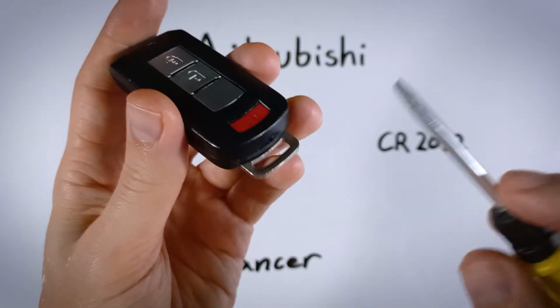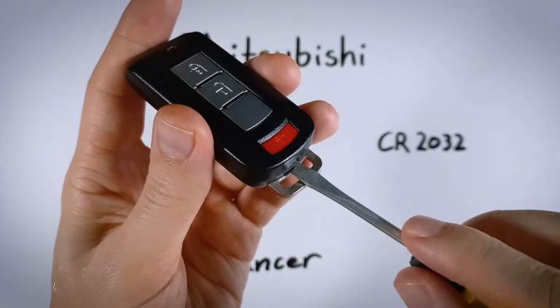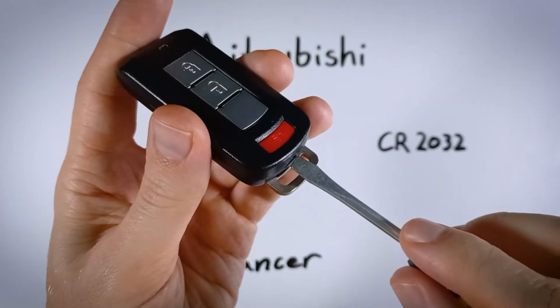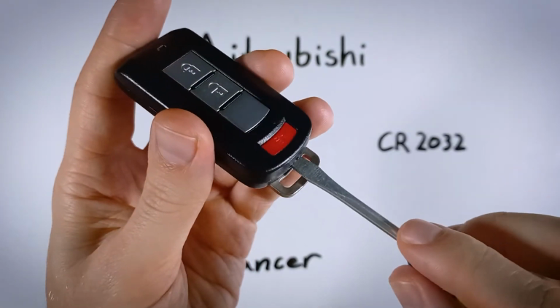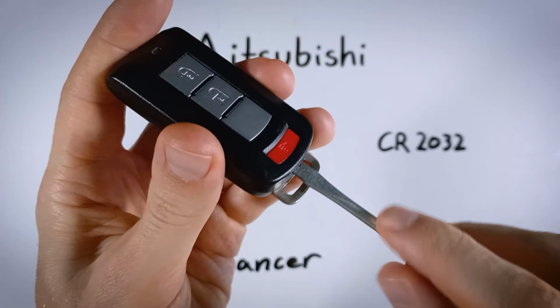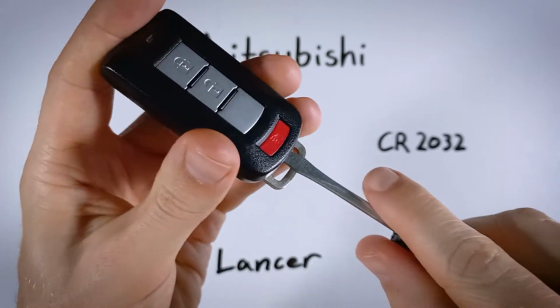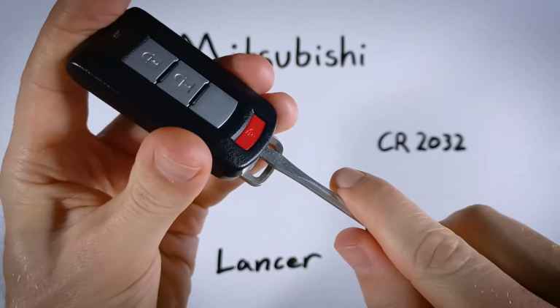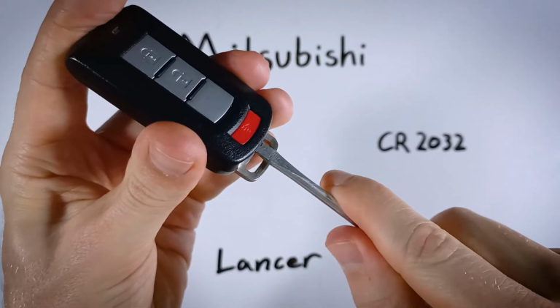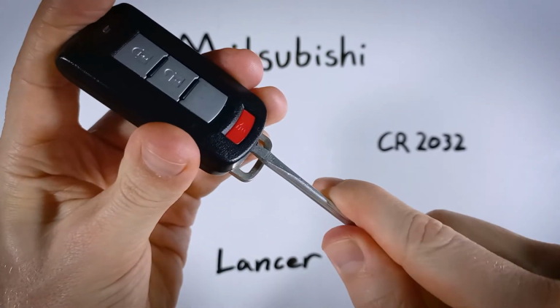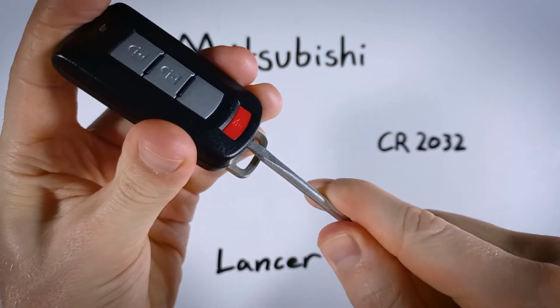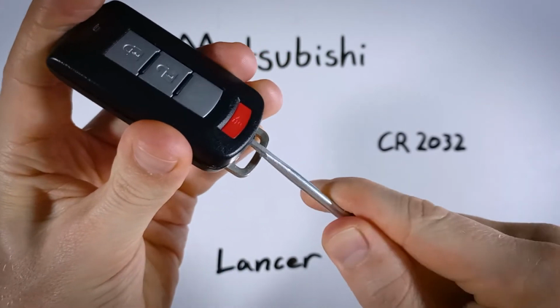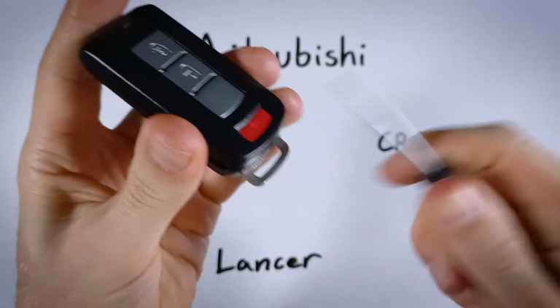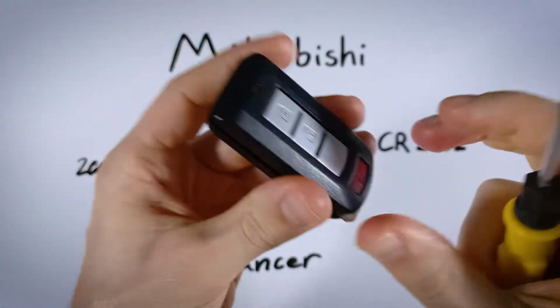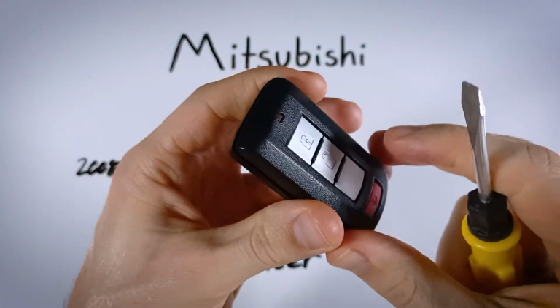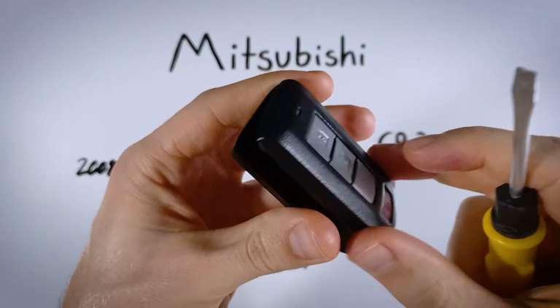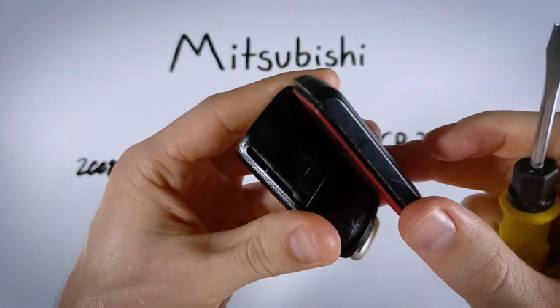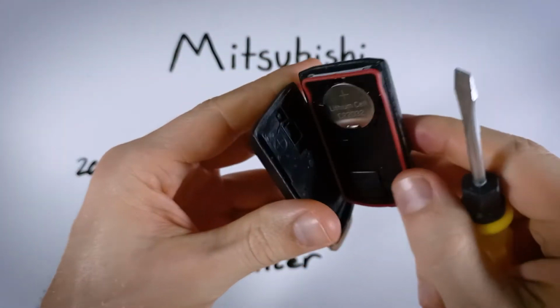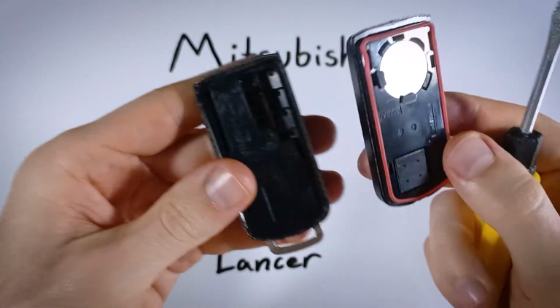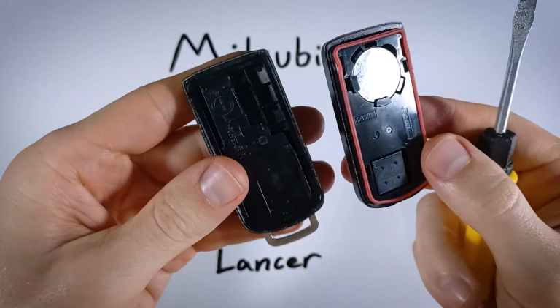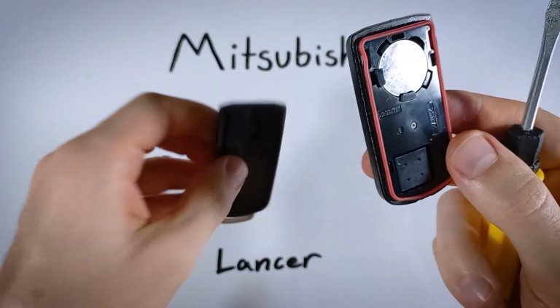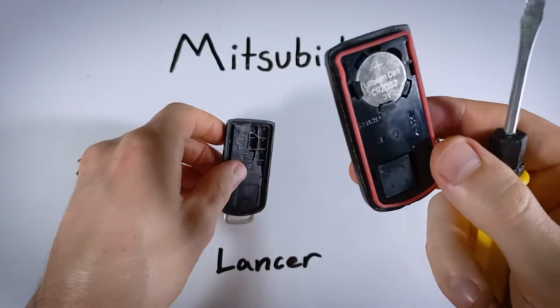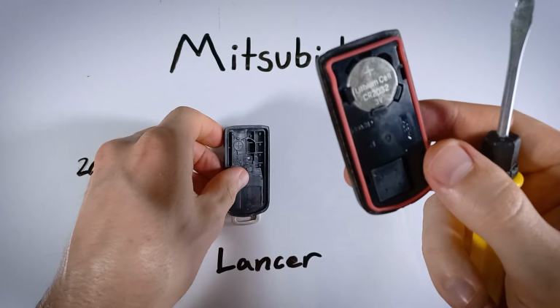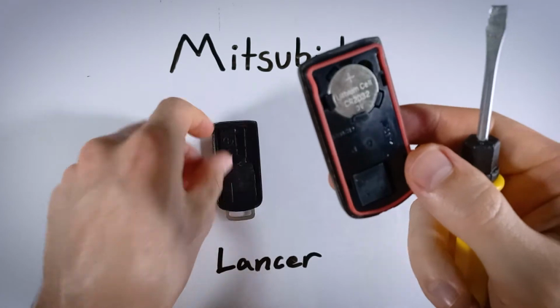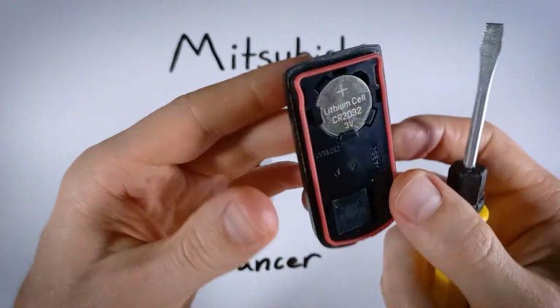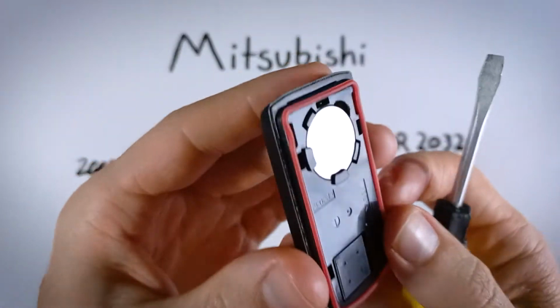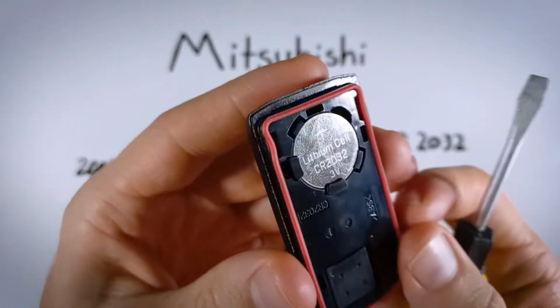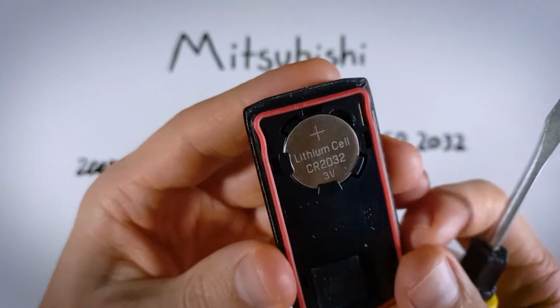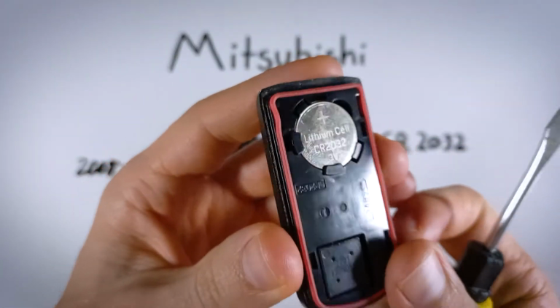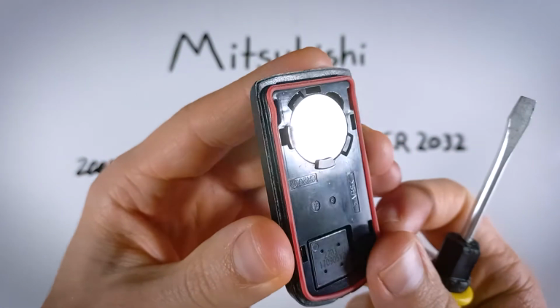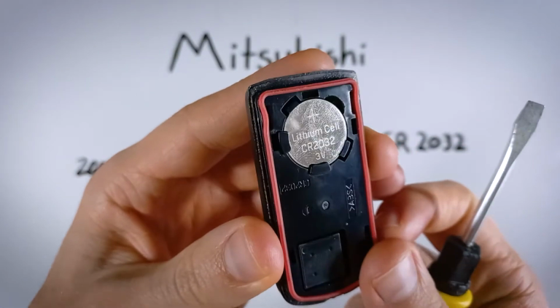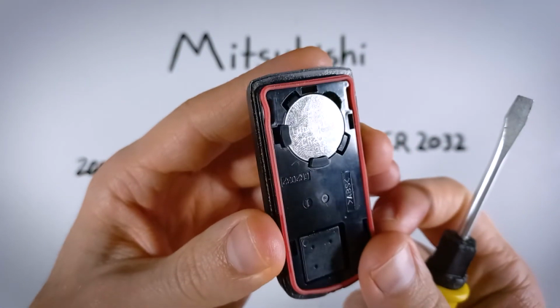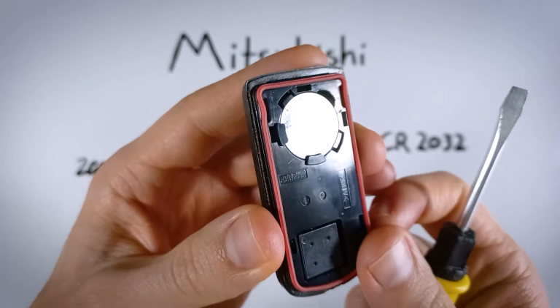Go ahead, insert it, and twist. Twist until you hear the device crack open, and now we are inside and we have access to the battery.